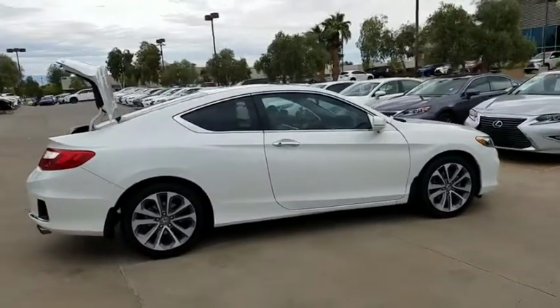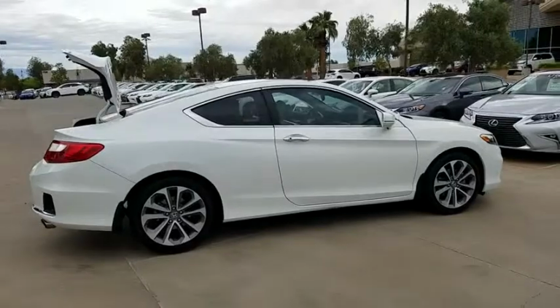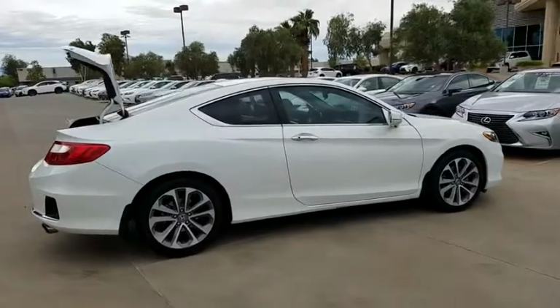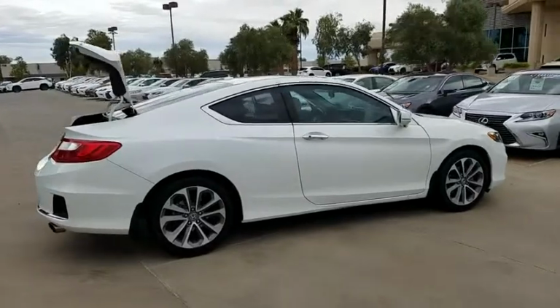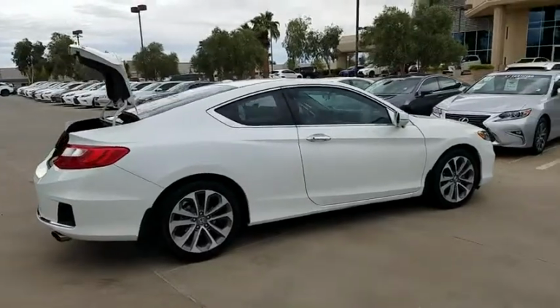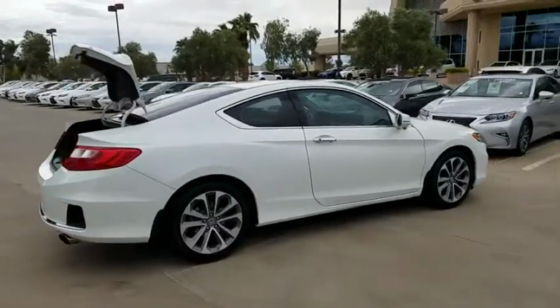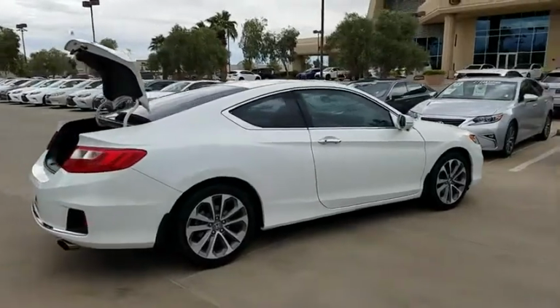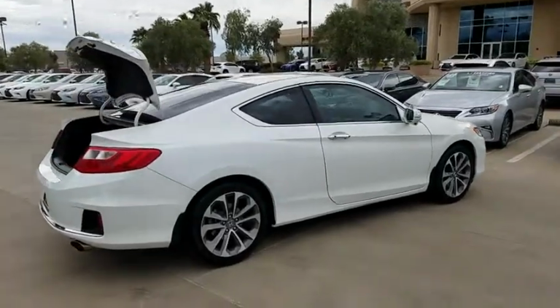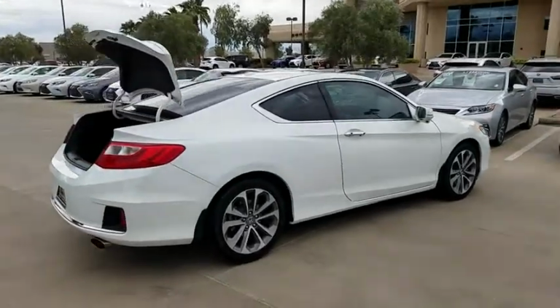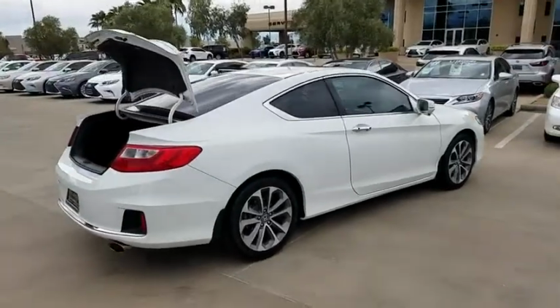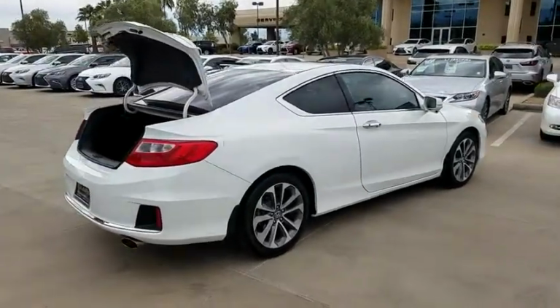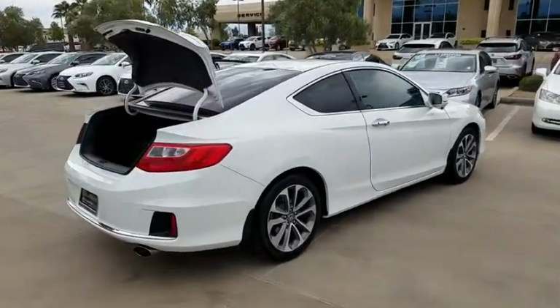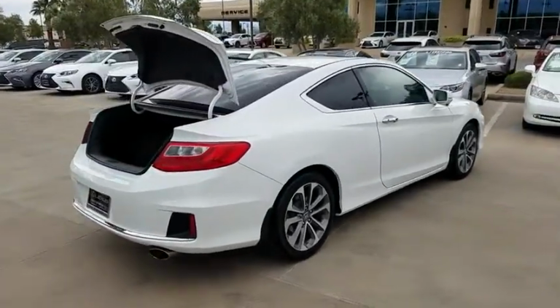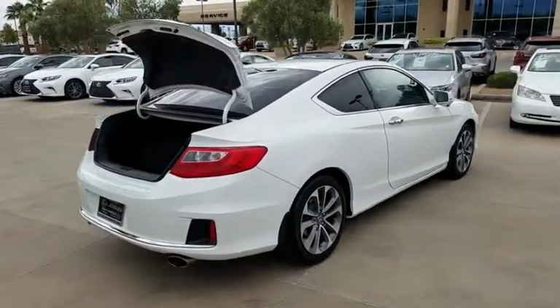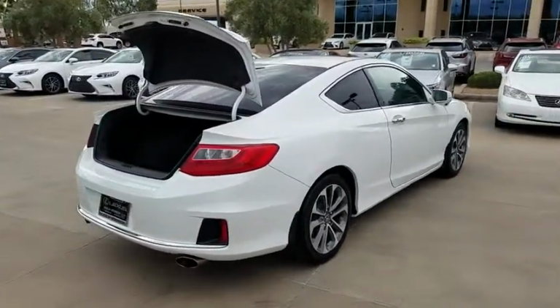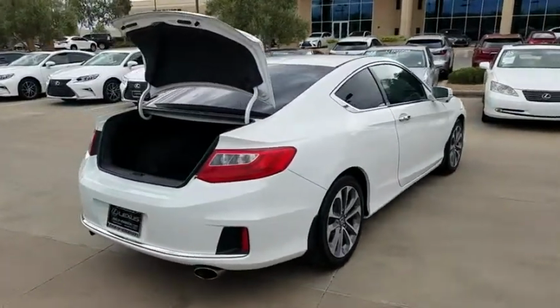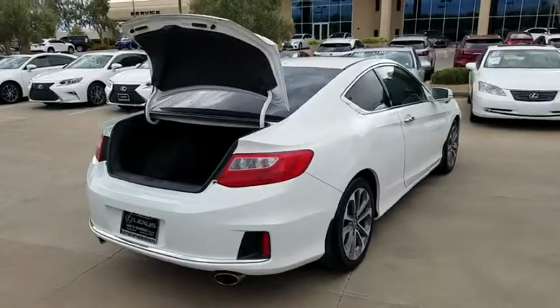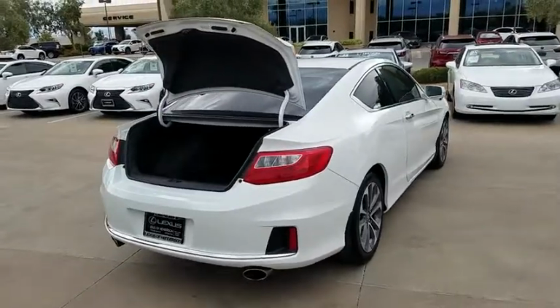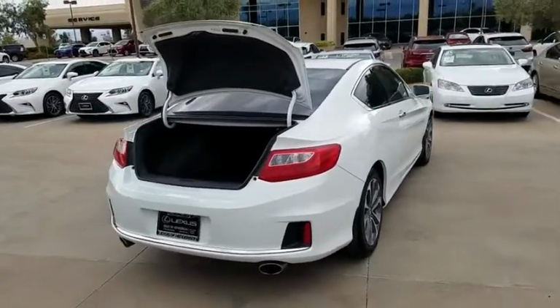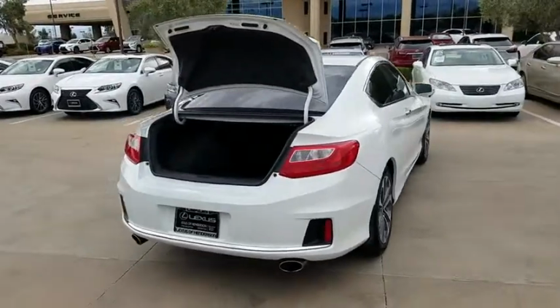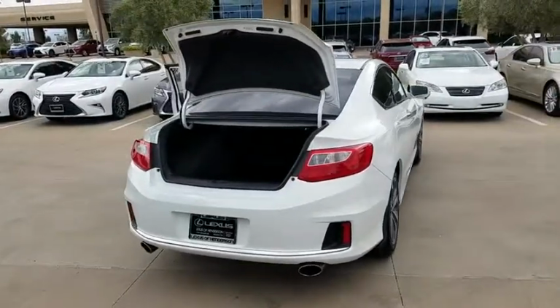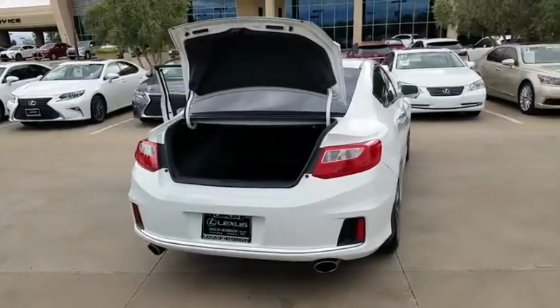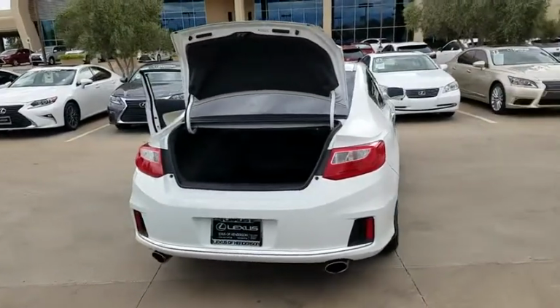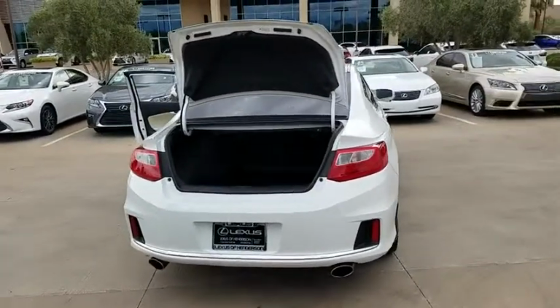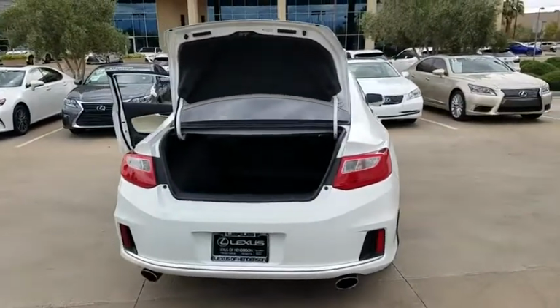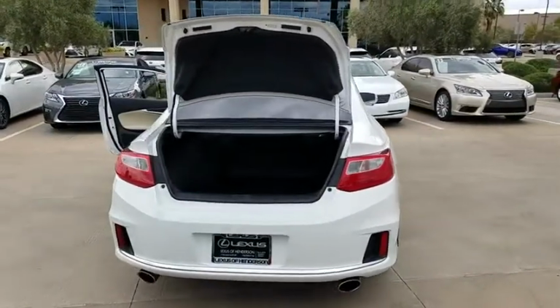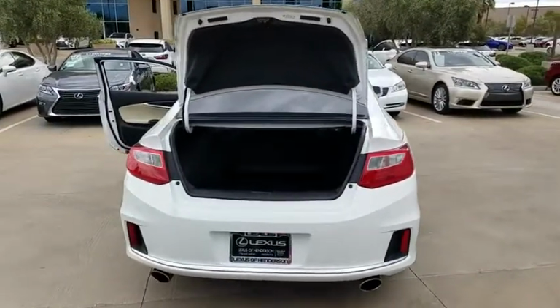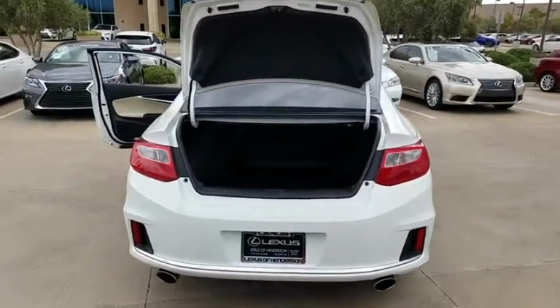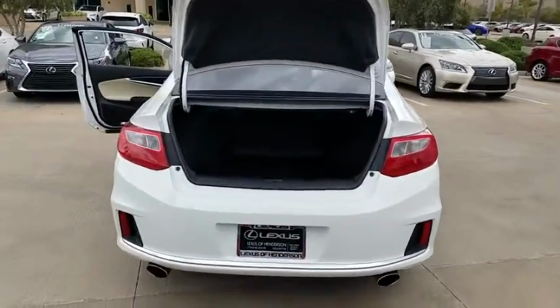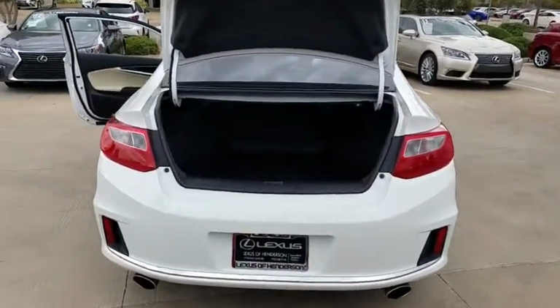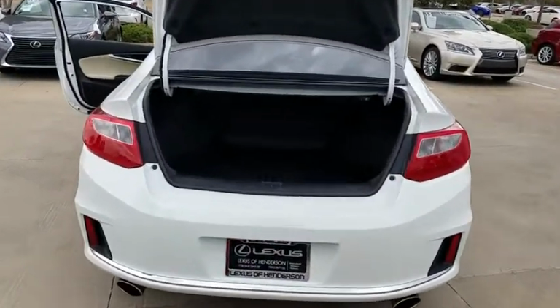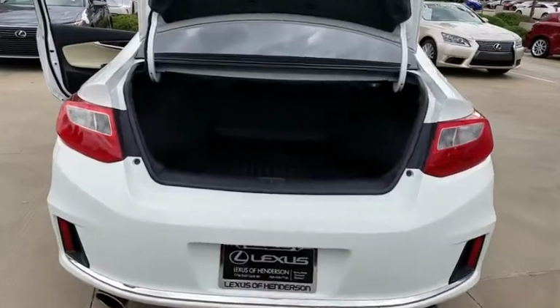This vehicle has less than 45,000 miles. Here are some of this vehicle's great options: power locks, heated front seats, side airbag system, dual zone climate control.